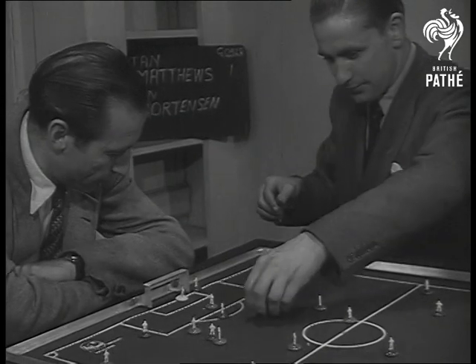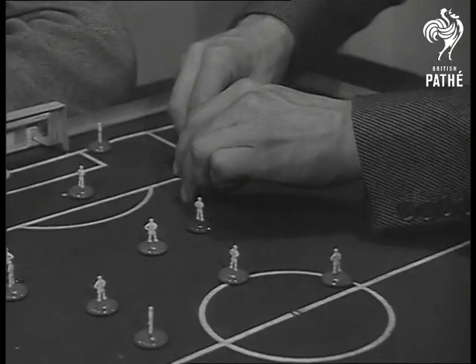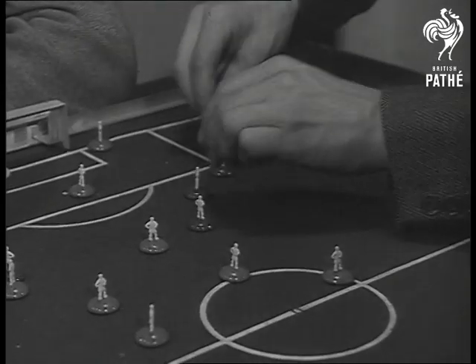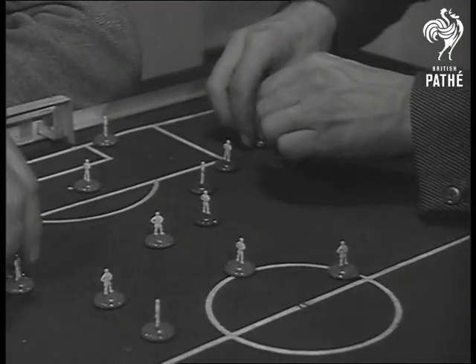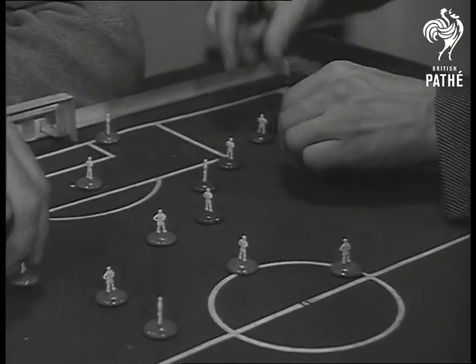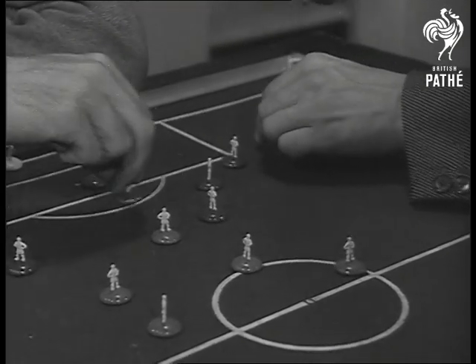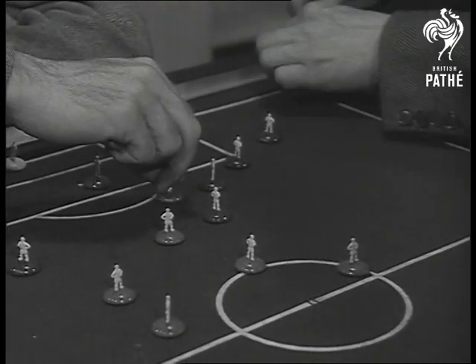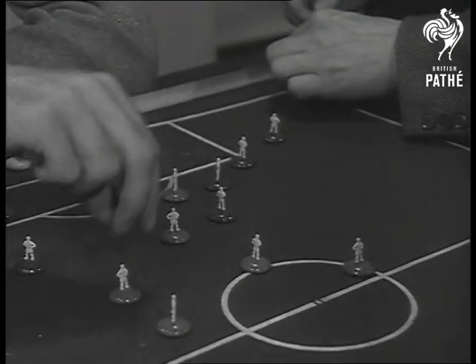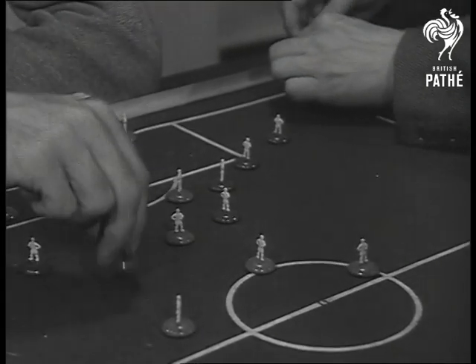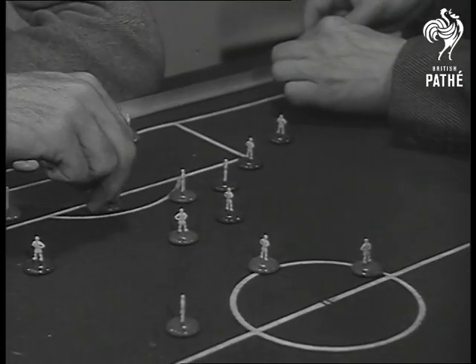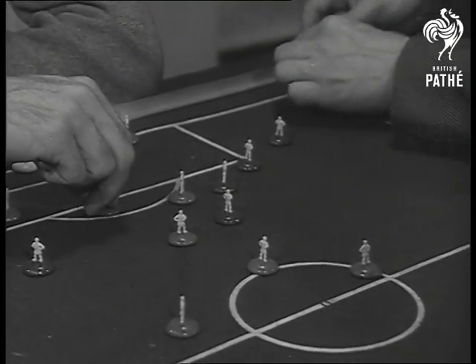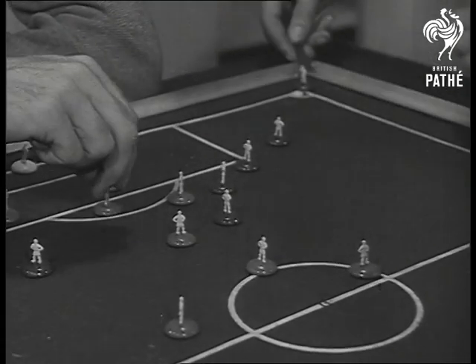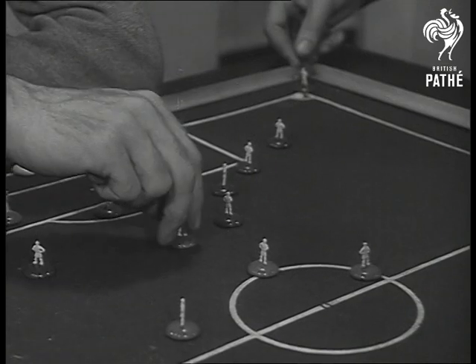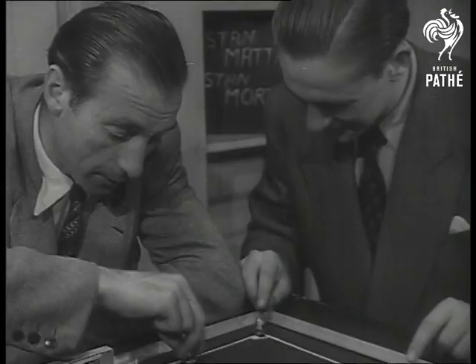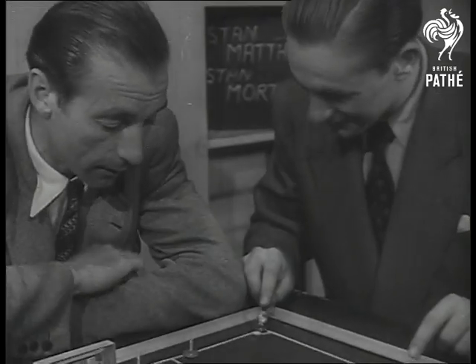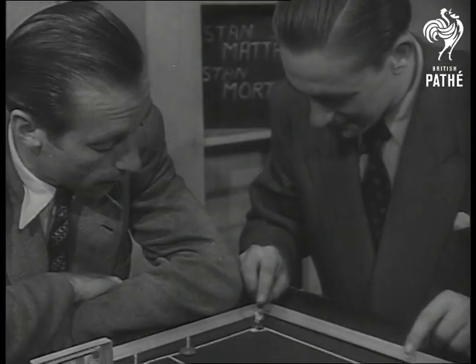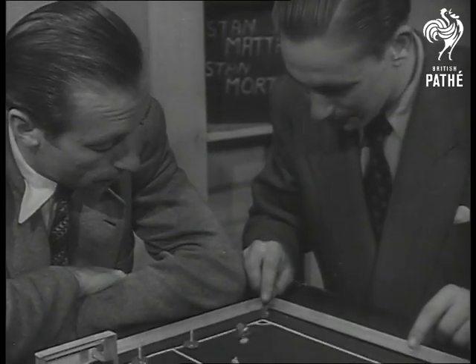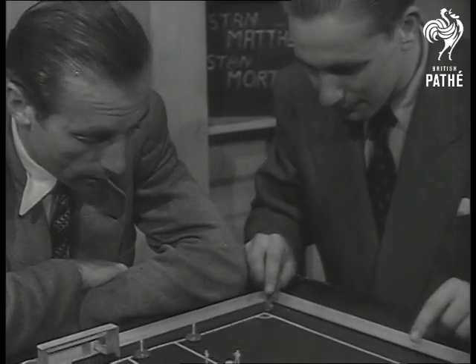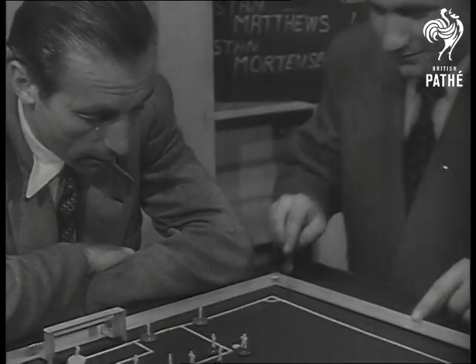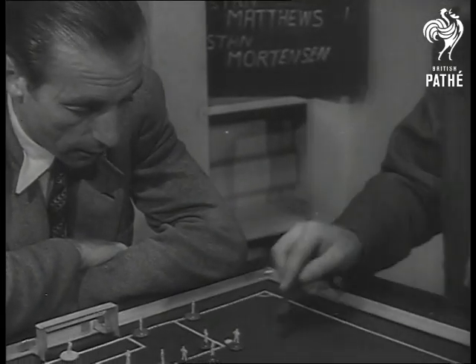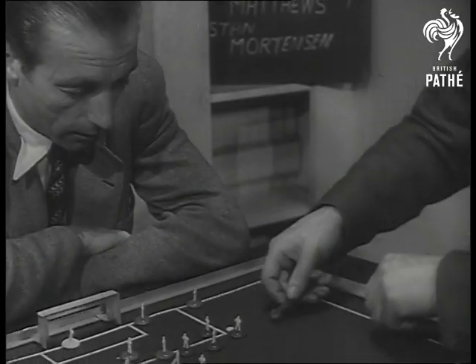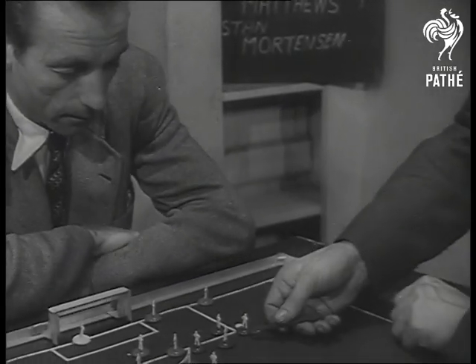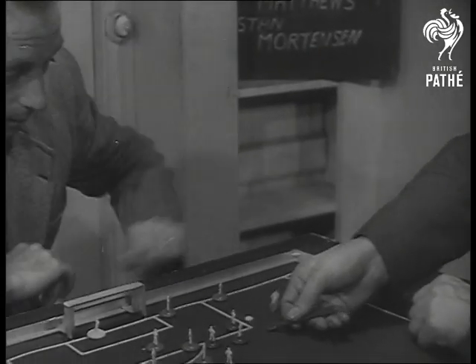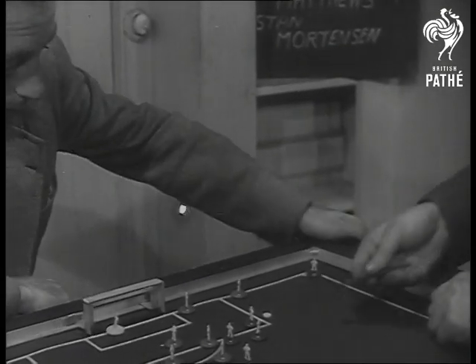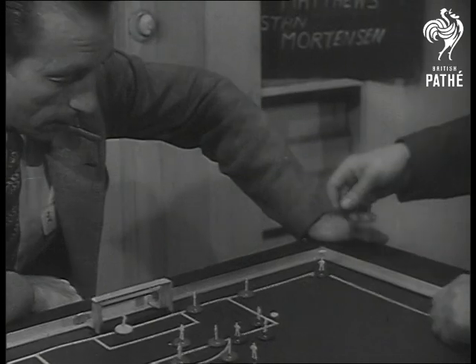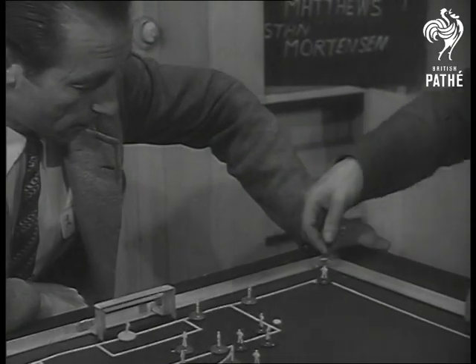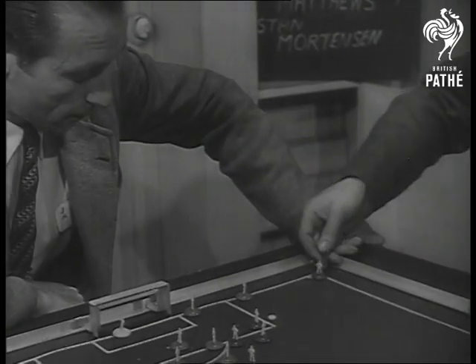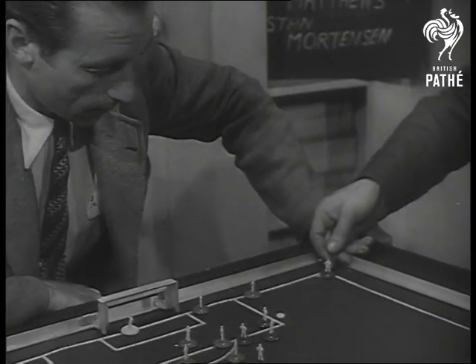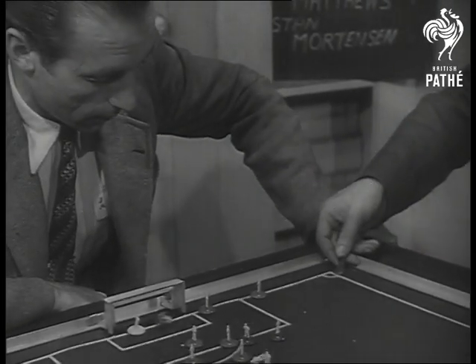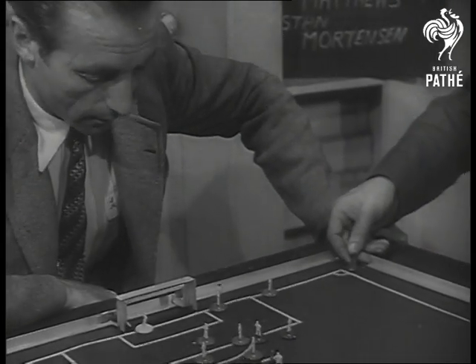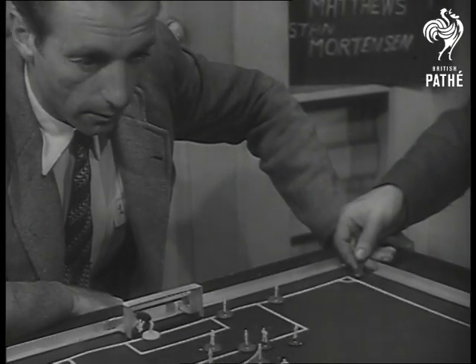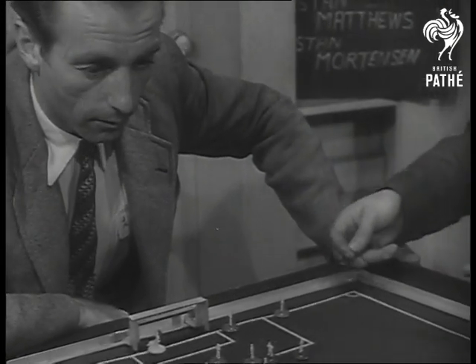And now it's Mortensen's turn to attack. A dazzling movement up the field scores a corner. Matthews sets his defence and here's the kick. Indoor football making its mark as the new sport craze for the millions who follow King Soccer.